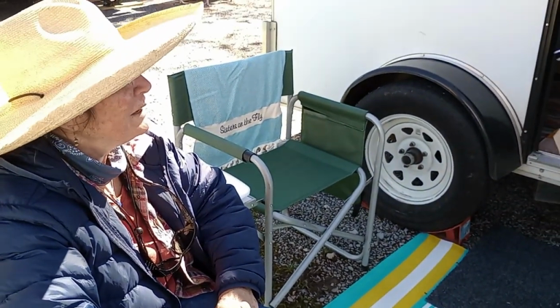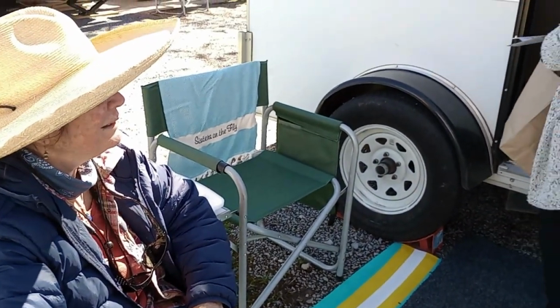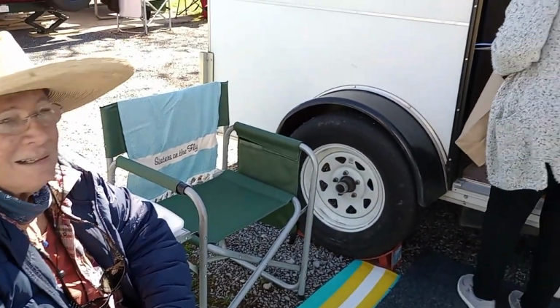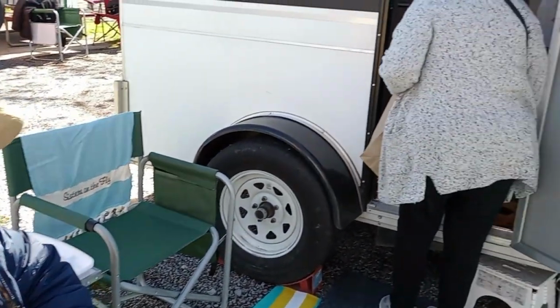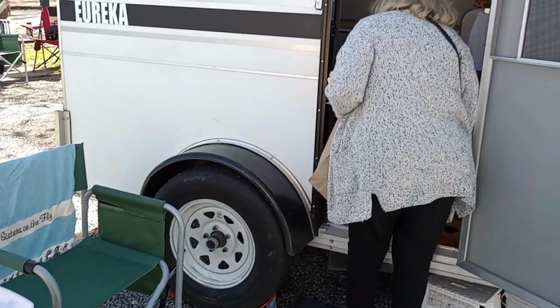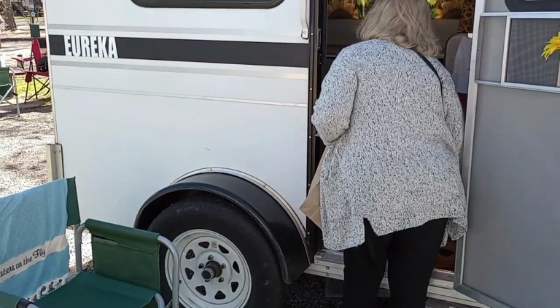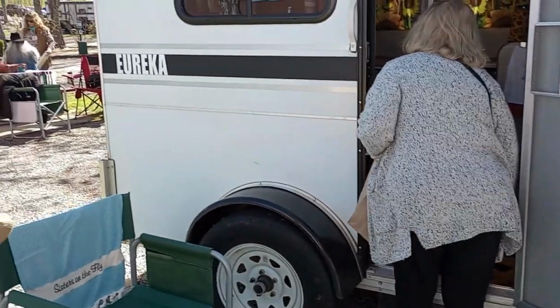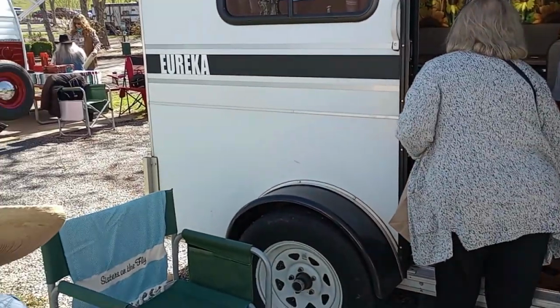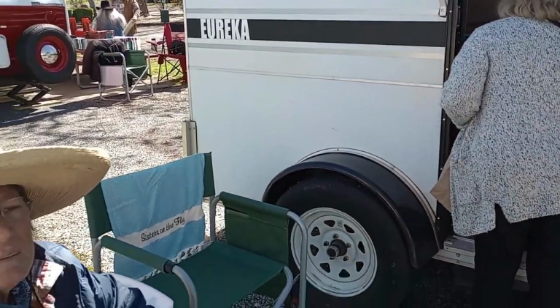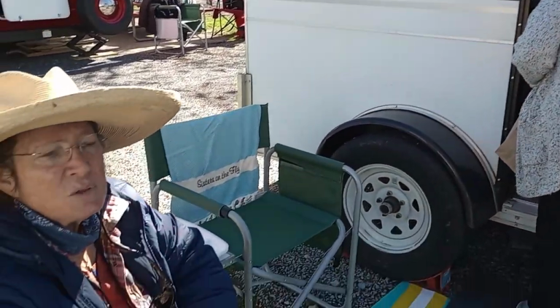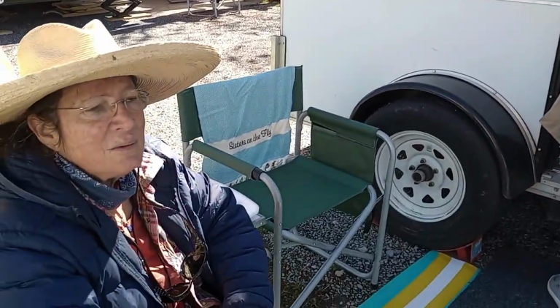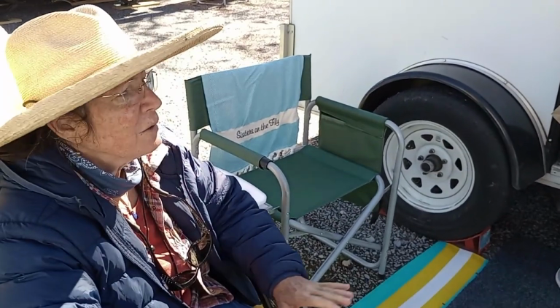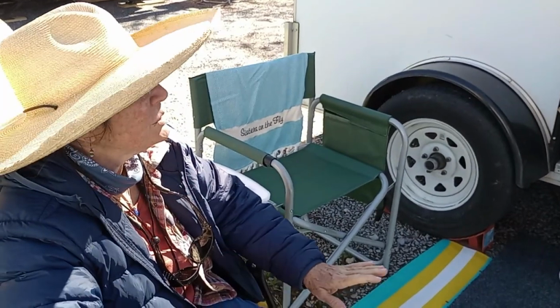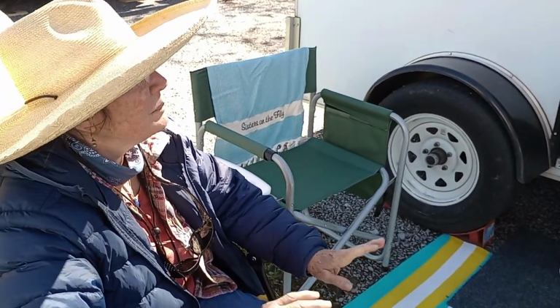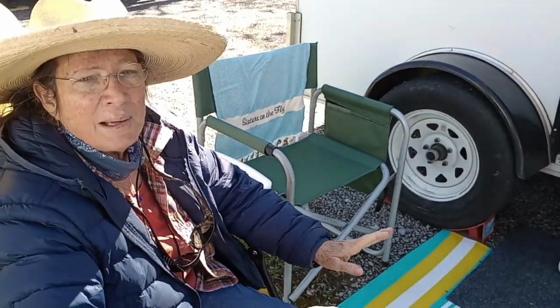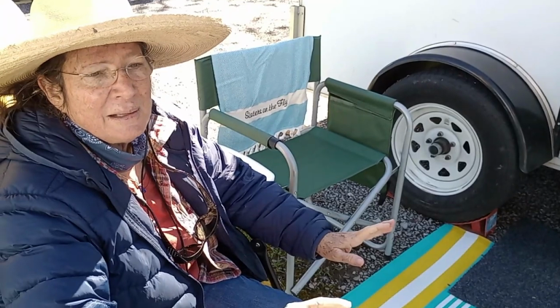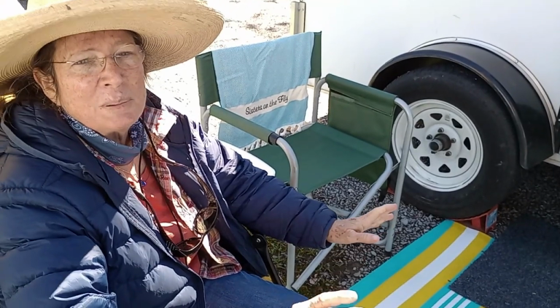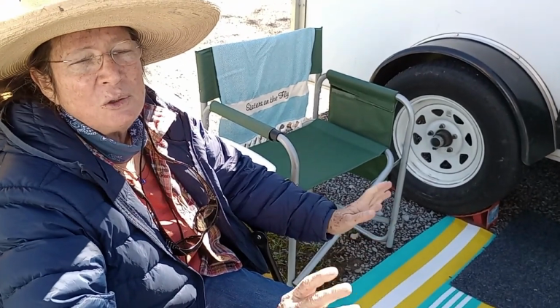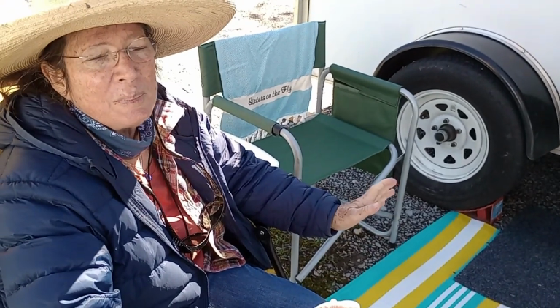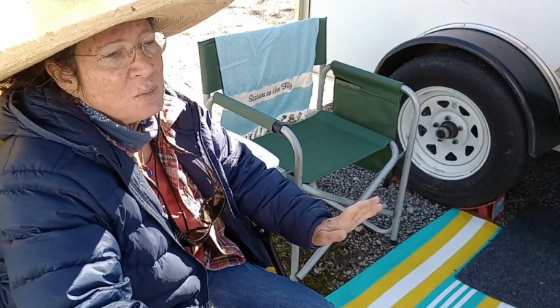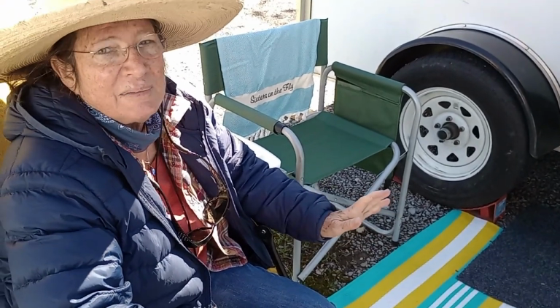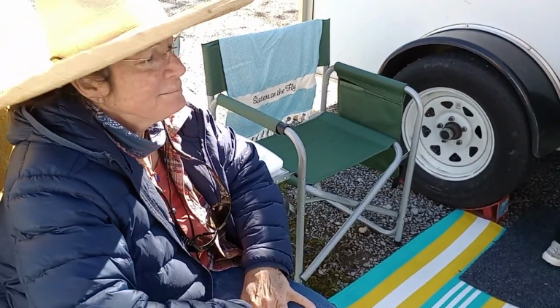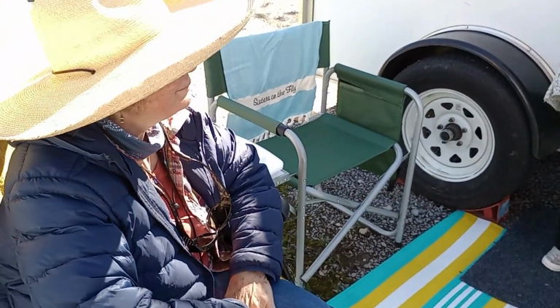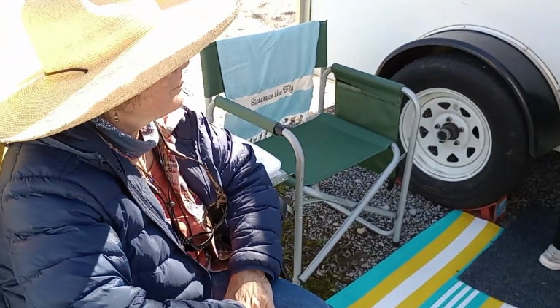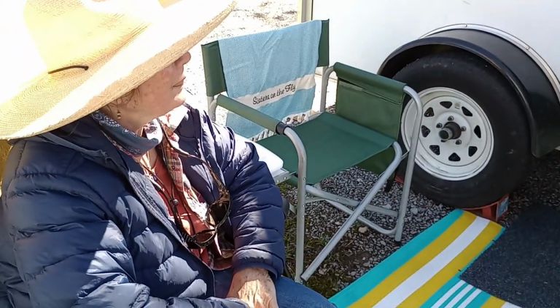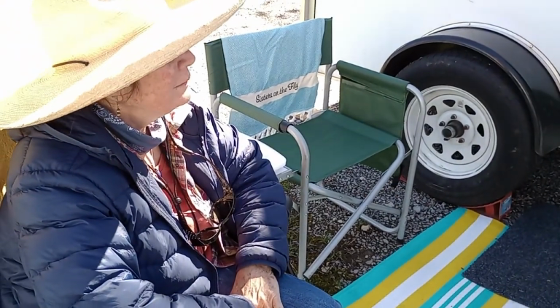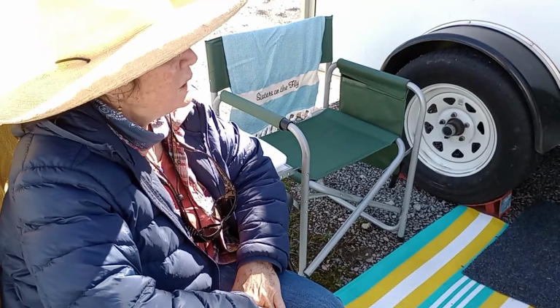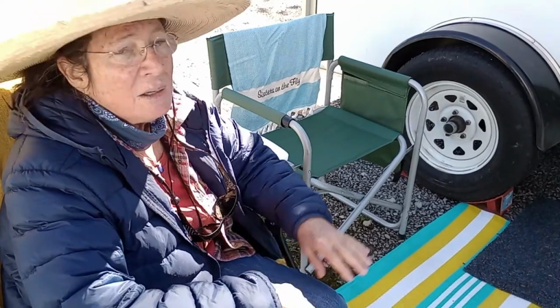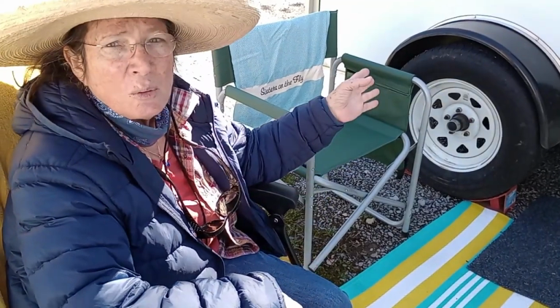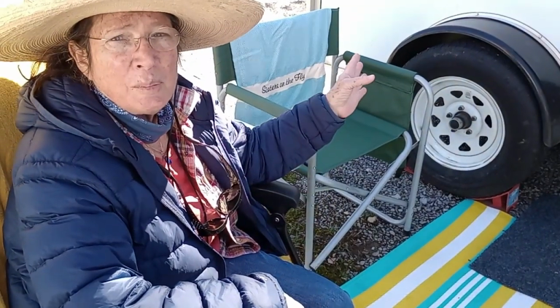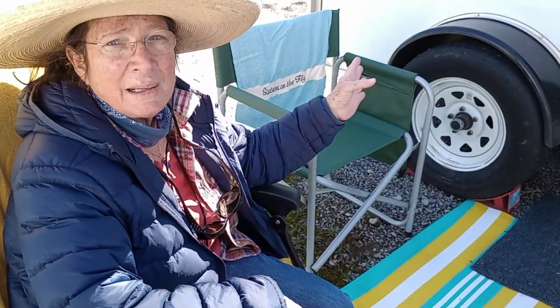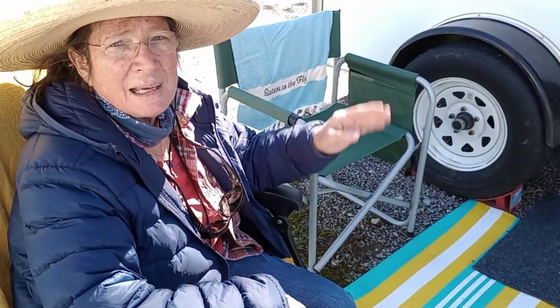There's an open house here, so people are looking in. It's got a refrigerator, an air conditioner, and a microwave, and no plumbing and no propane, so I love it. So you just use the bathhouse at the campground?